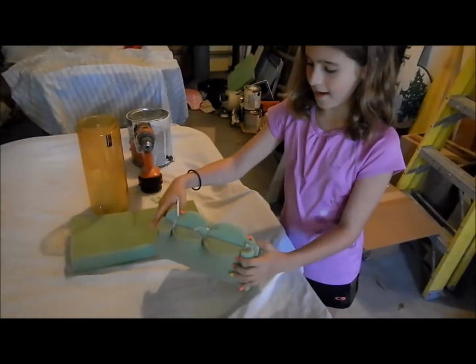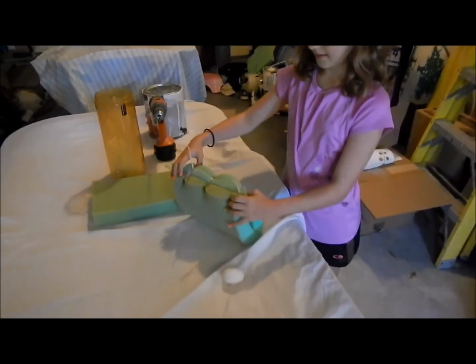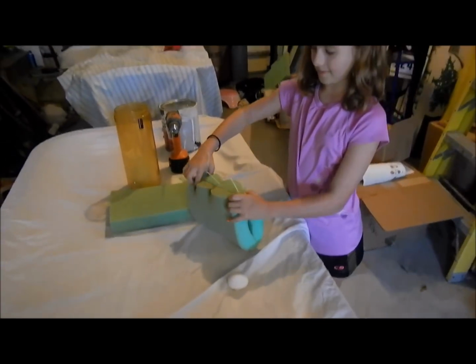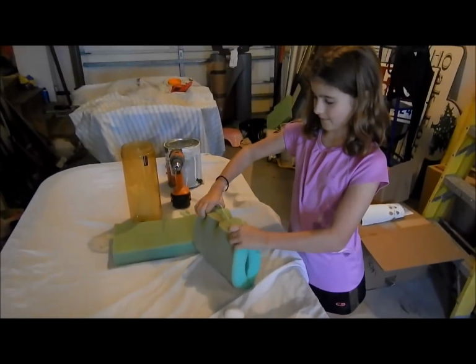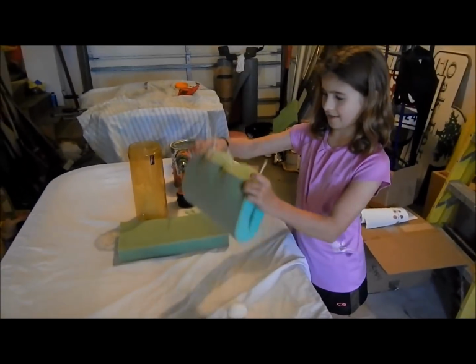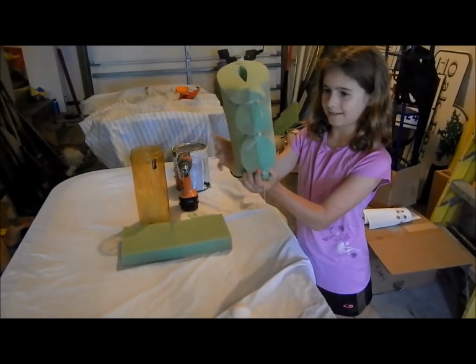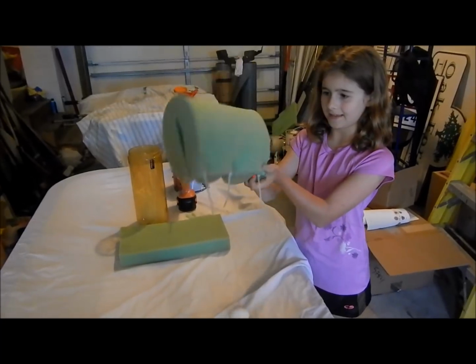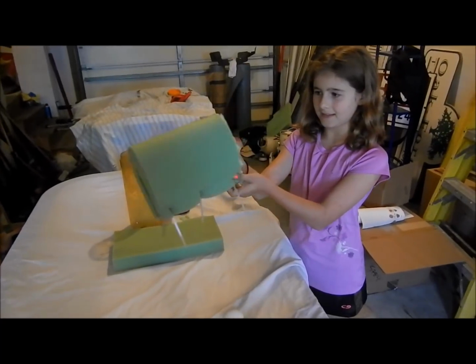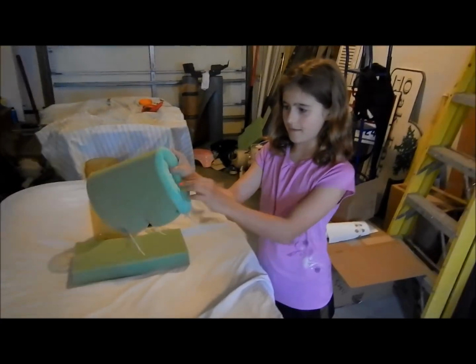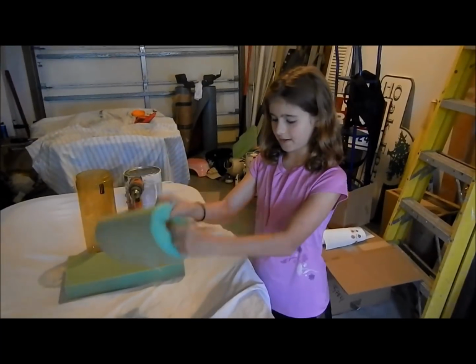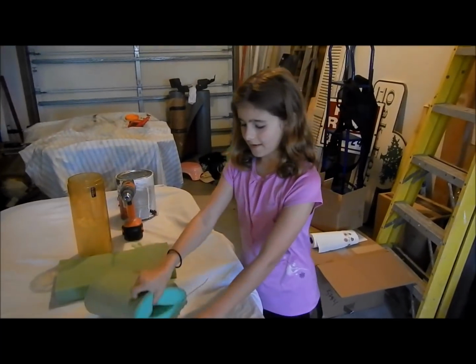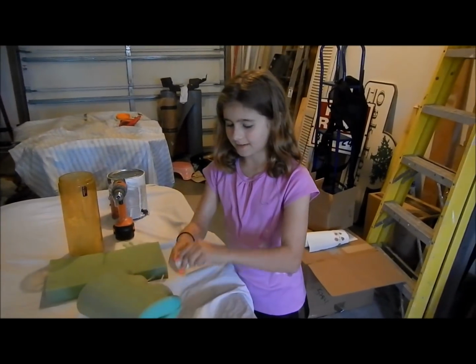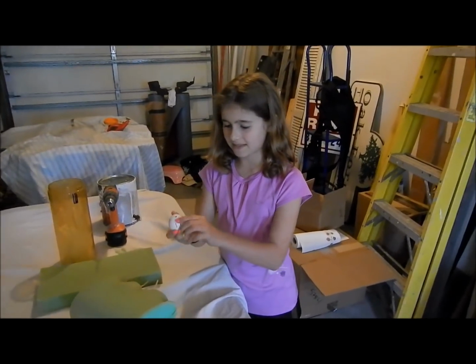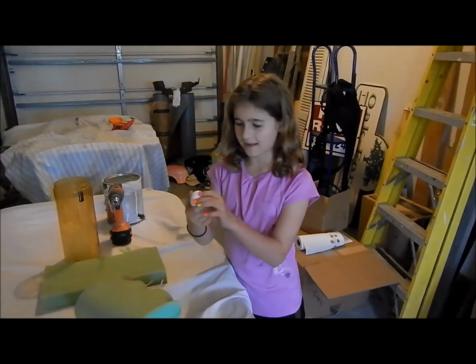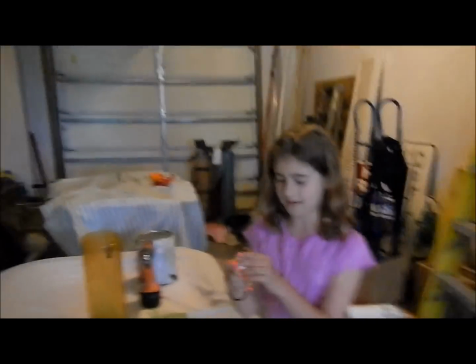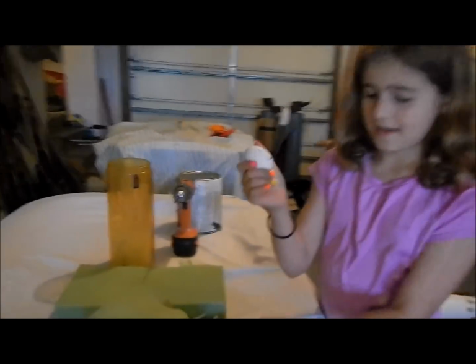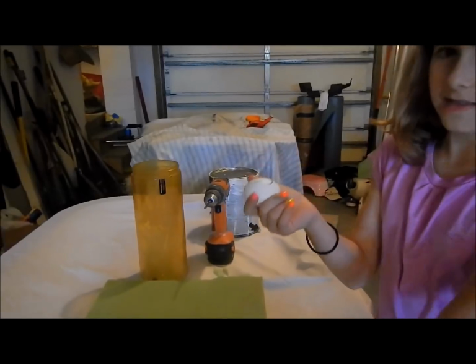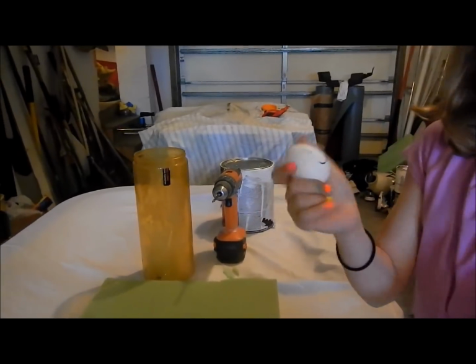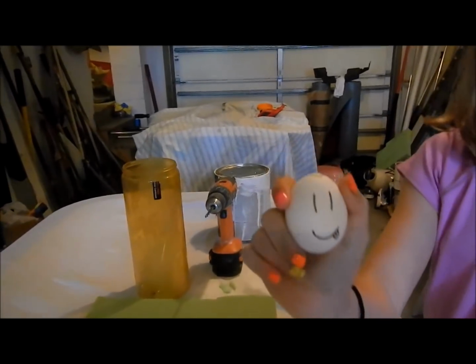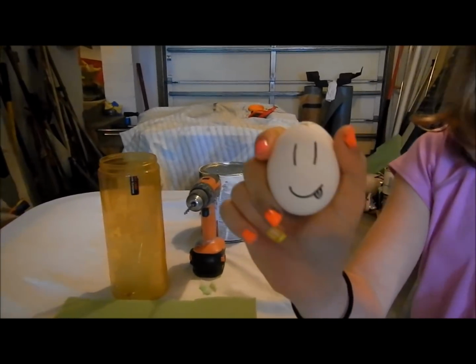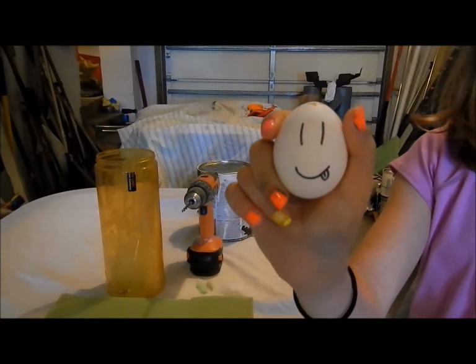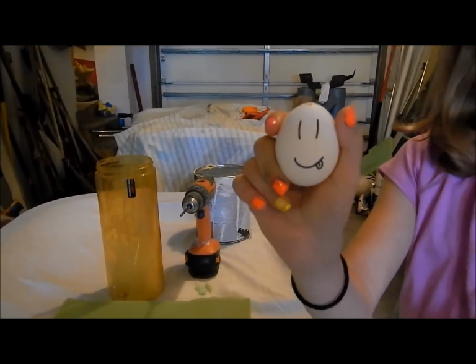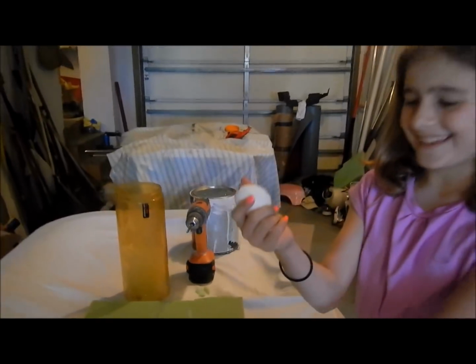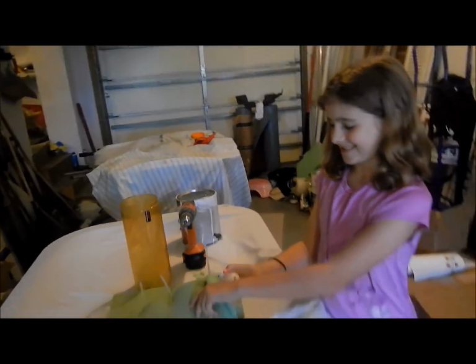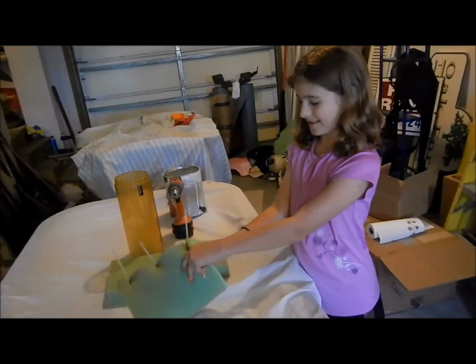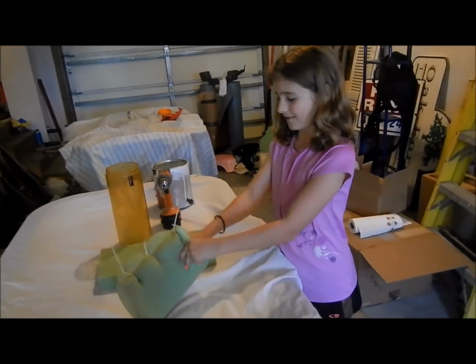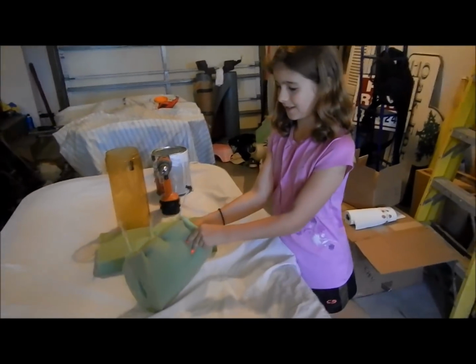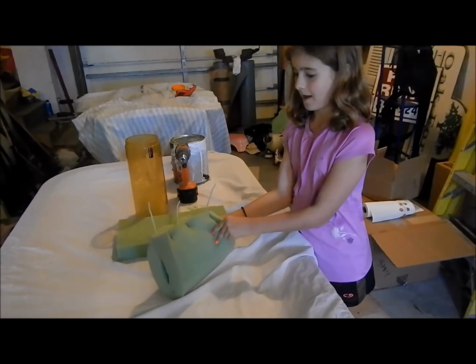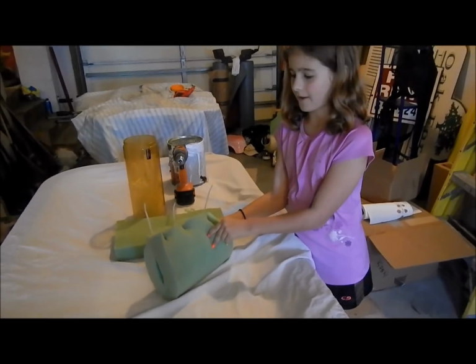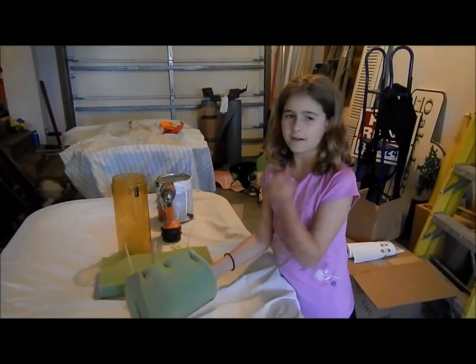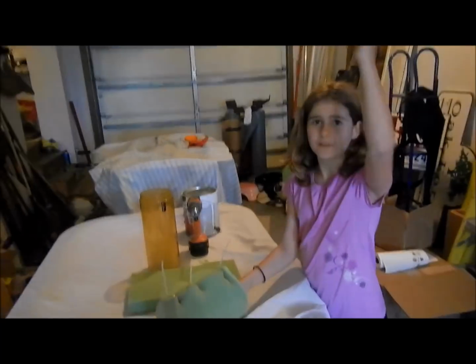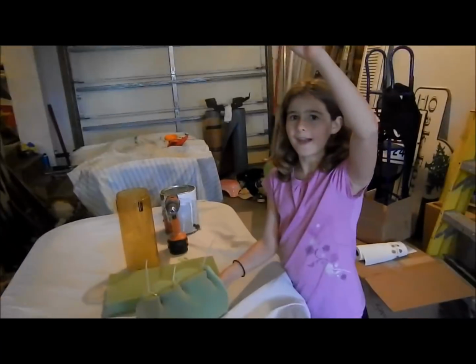The finished project looks like this. What I'm going to do is stick Mr. Eggington into his little rocket ship and we're going to throw it off the roof of my house.